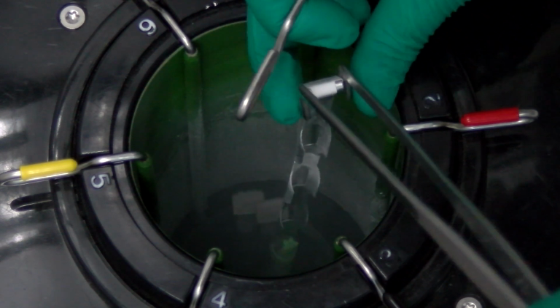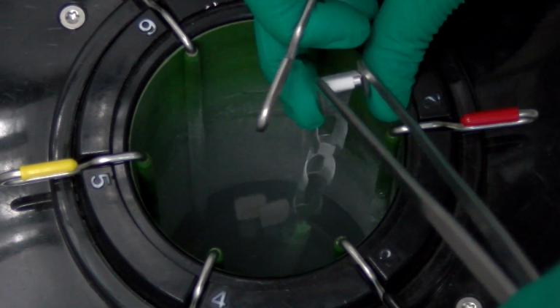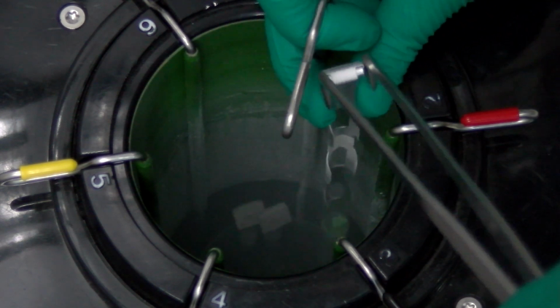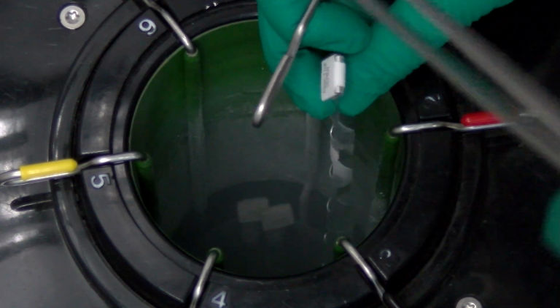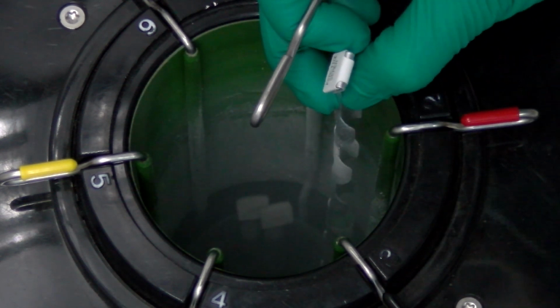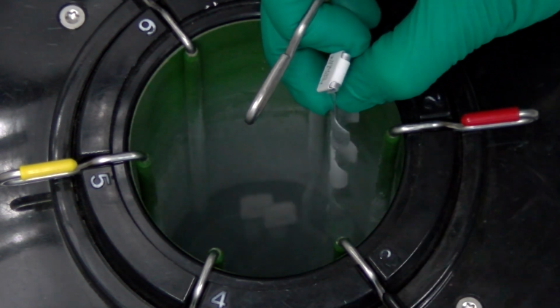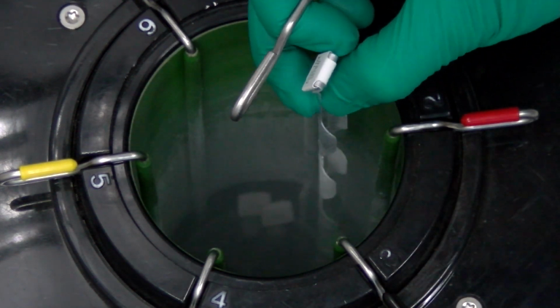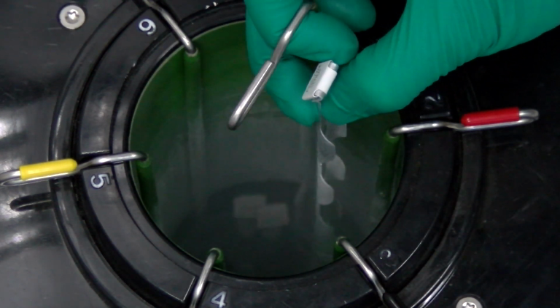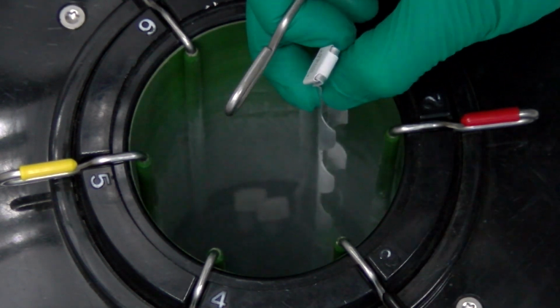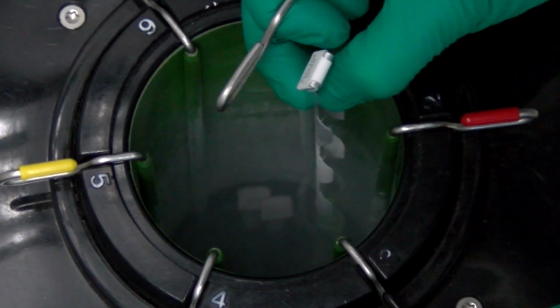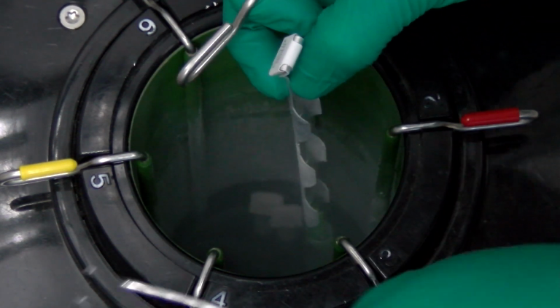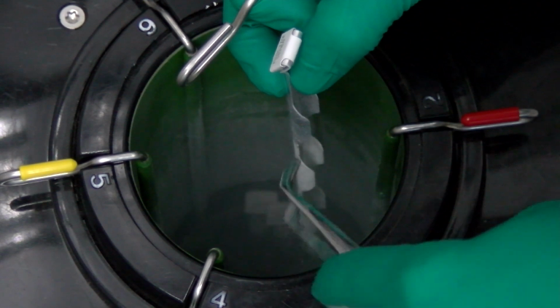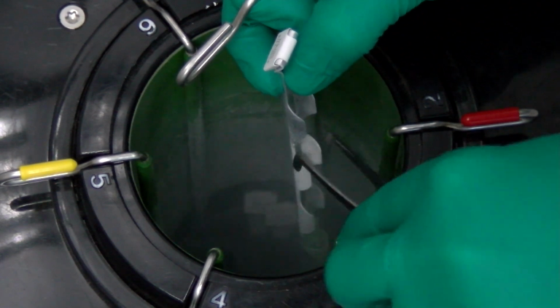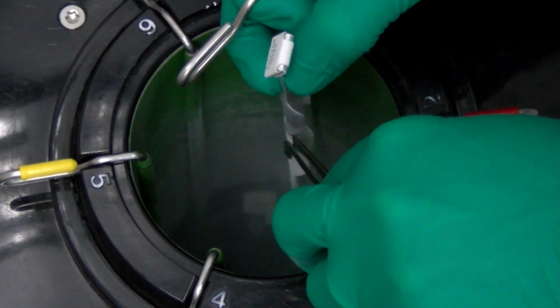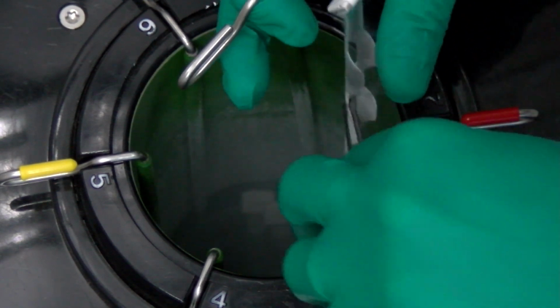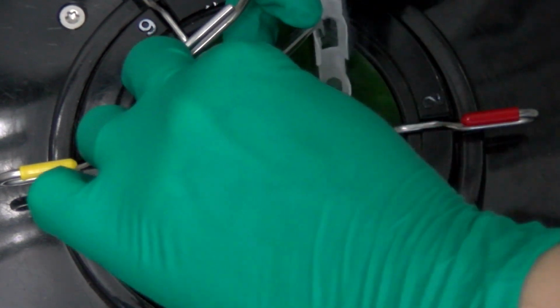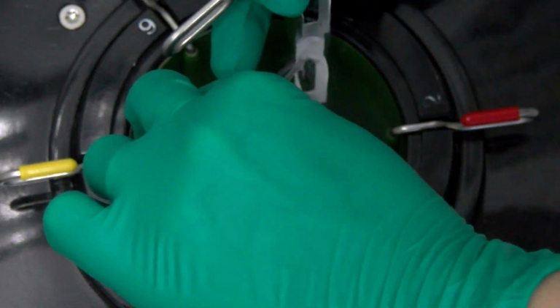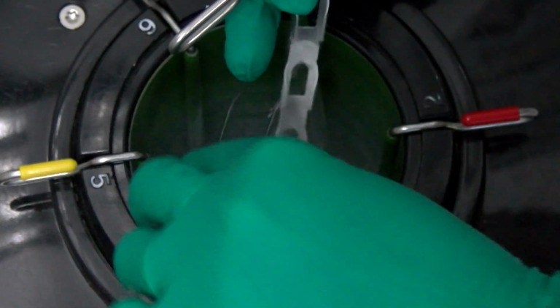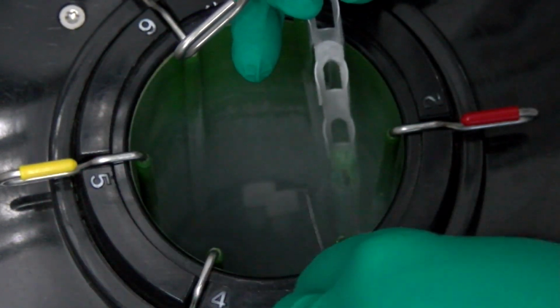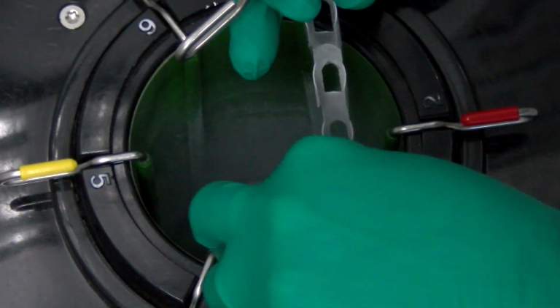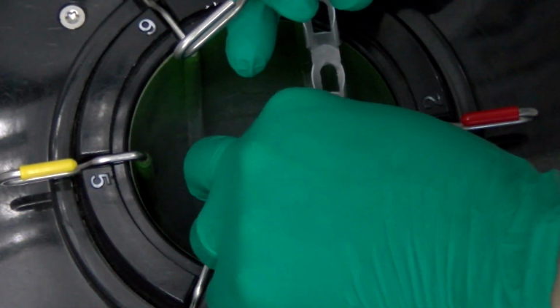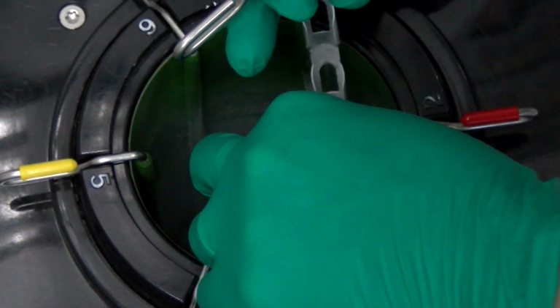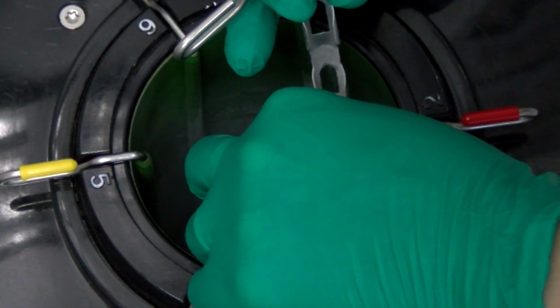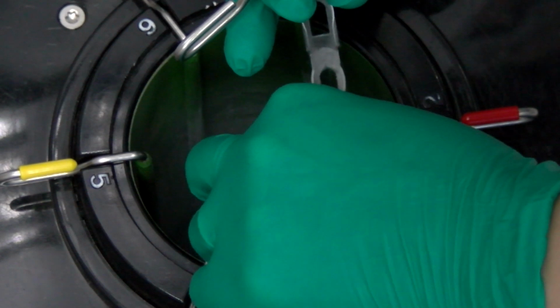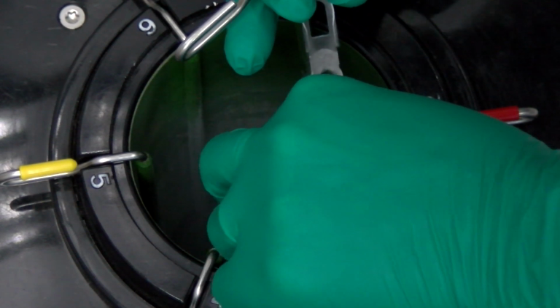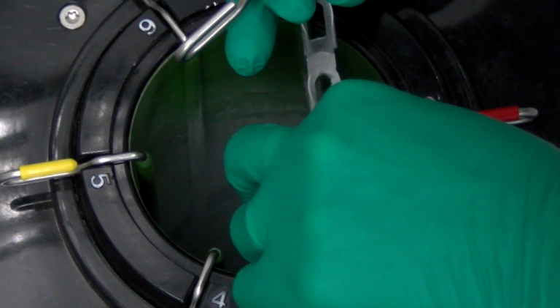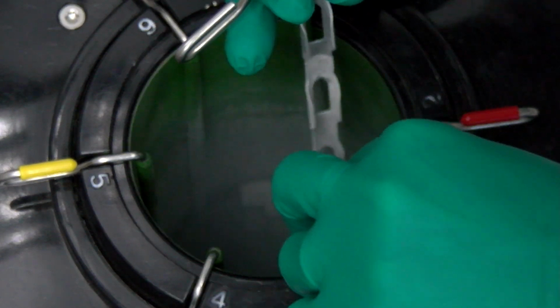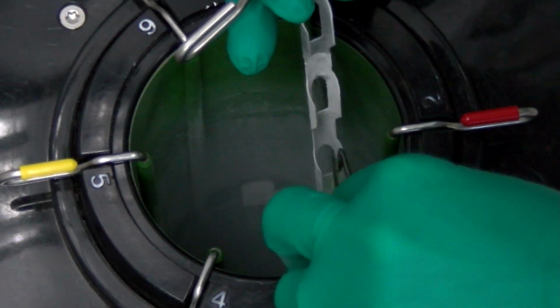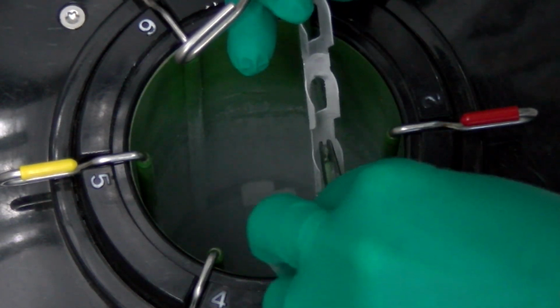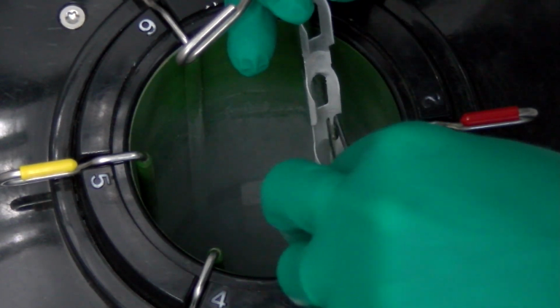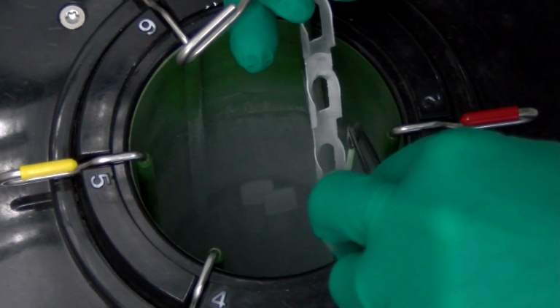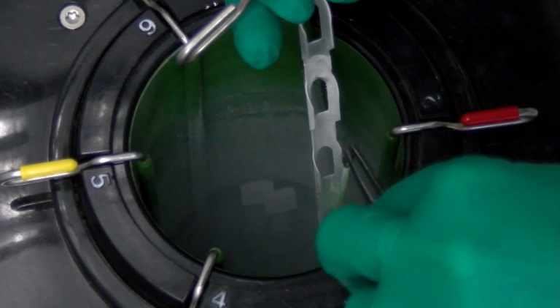Use tweezers to remove the semen straw. It will take some practice to become comfortable with this movement. Remember that your fingertips are a heat source and should not be used to grasp the semen straws.